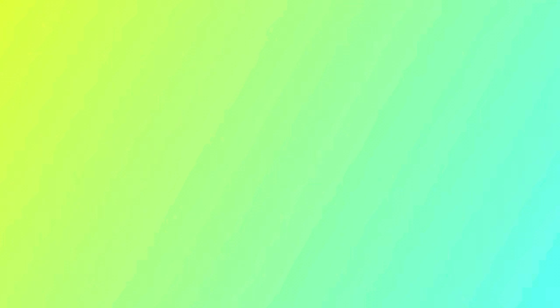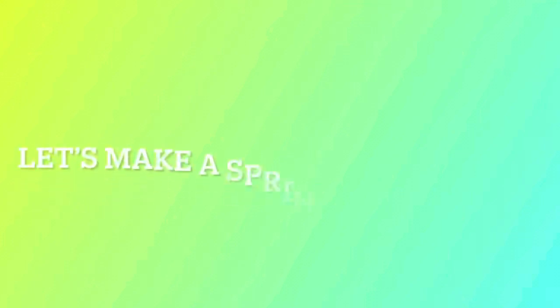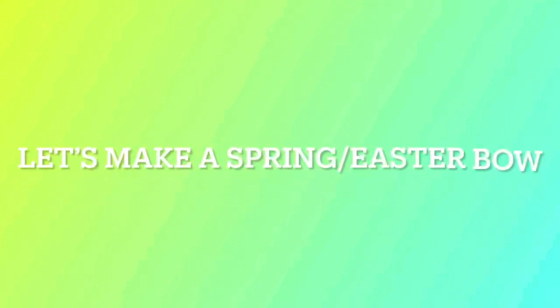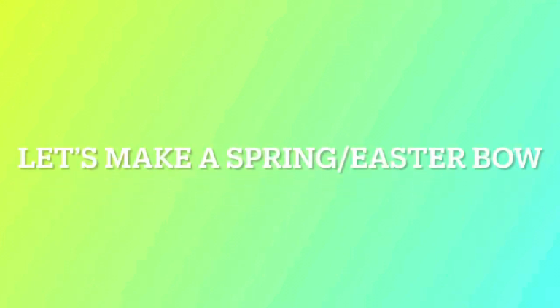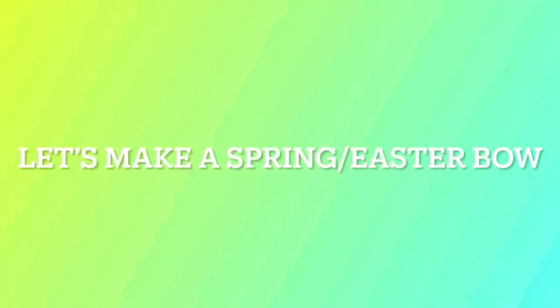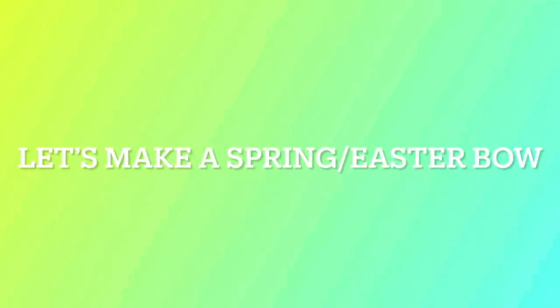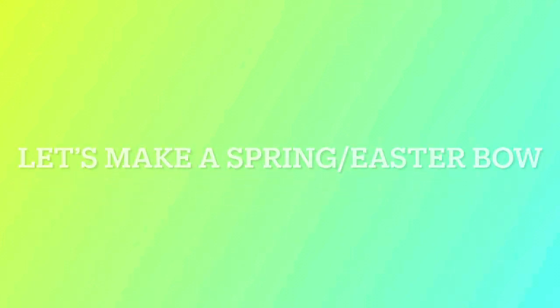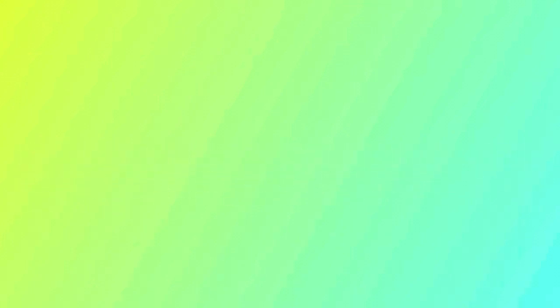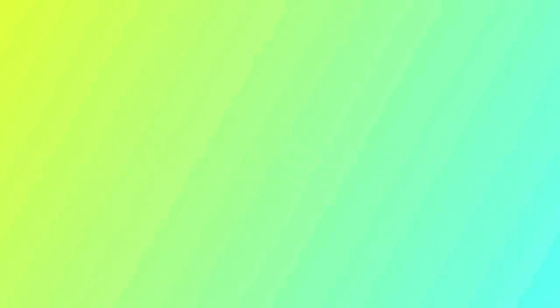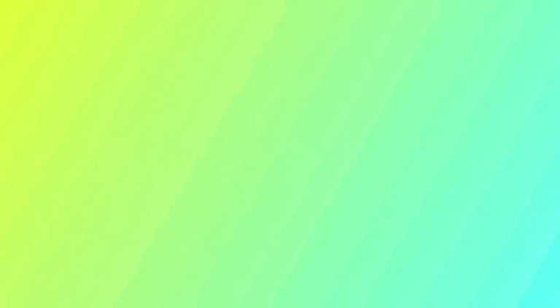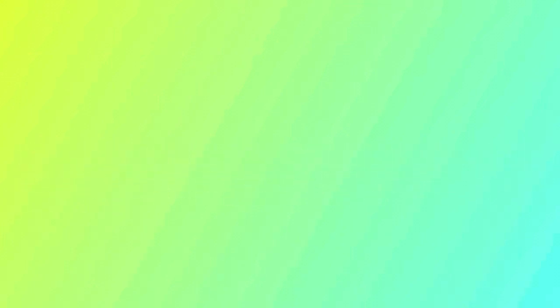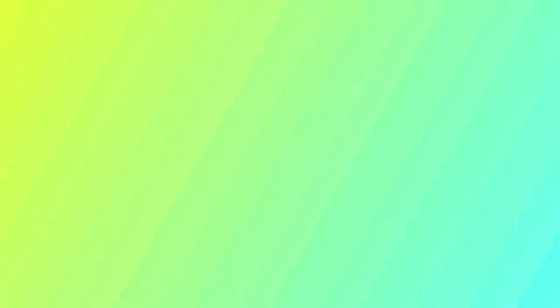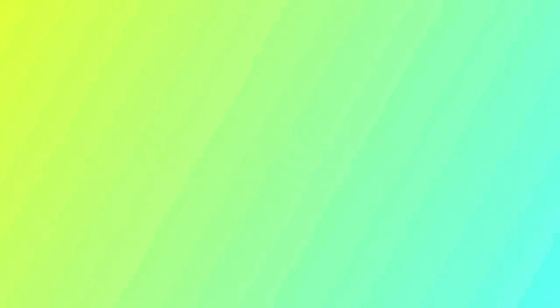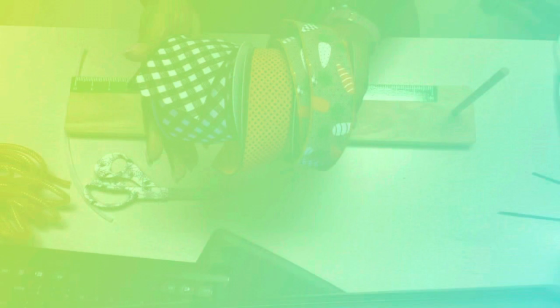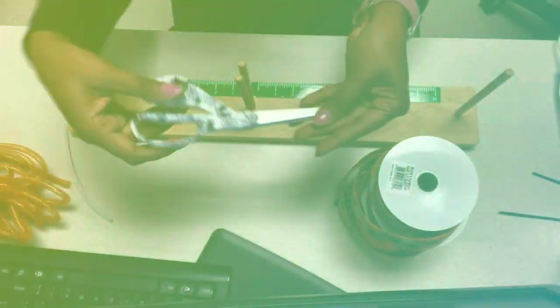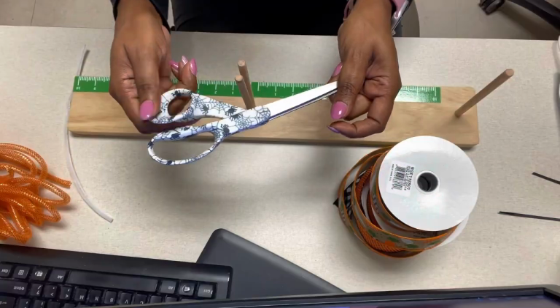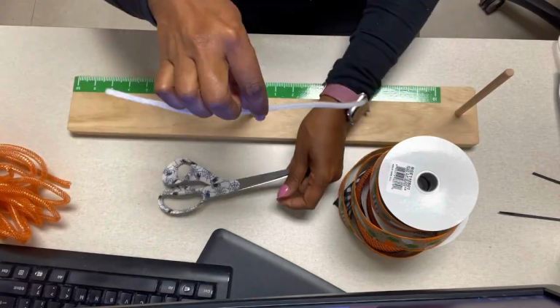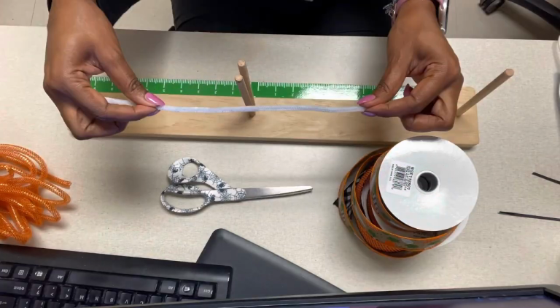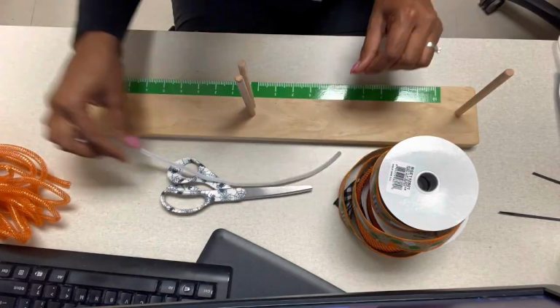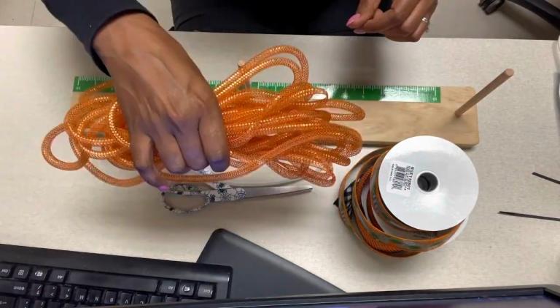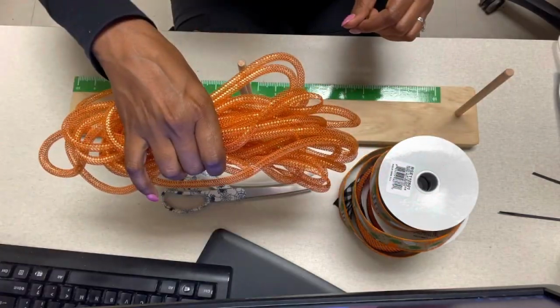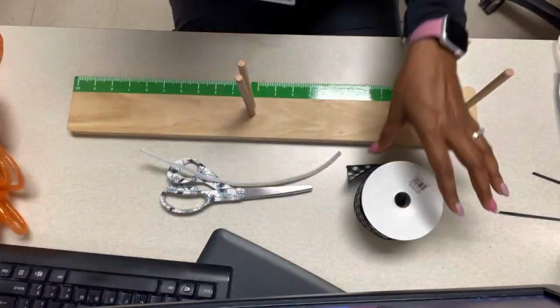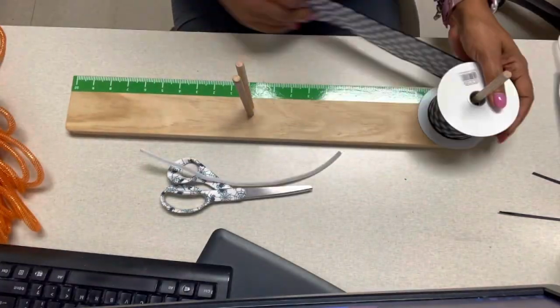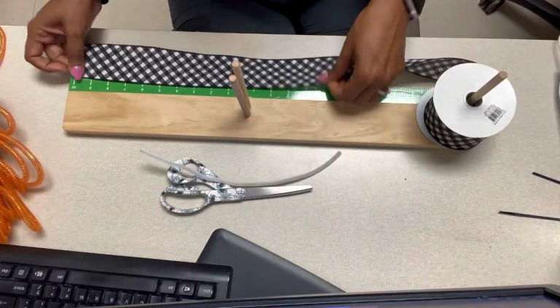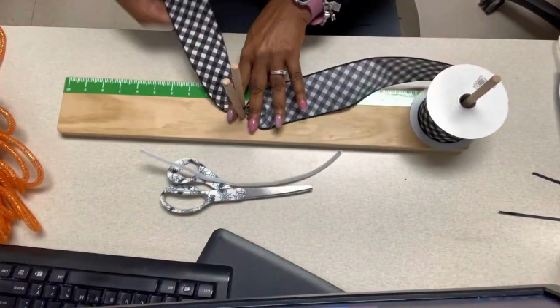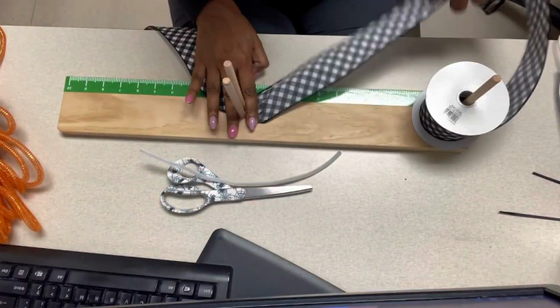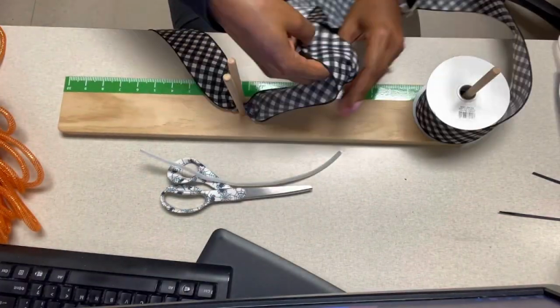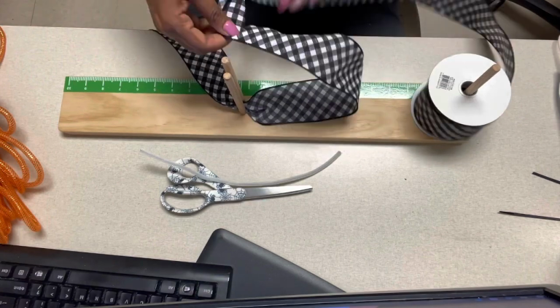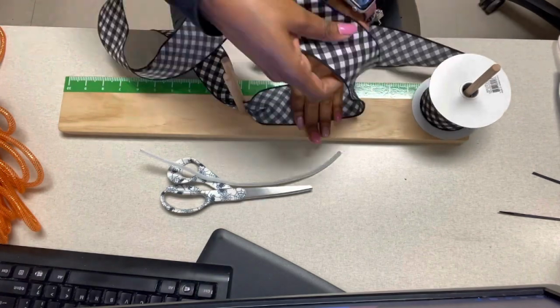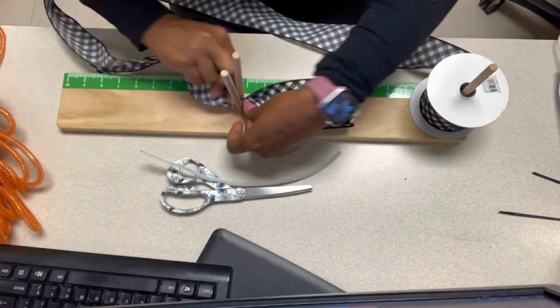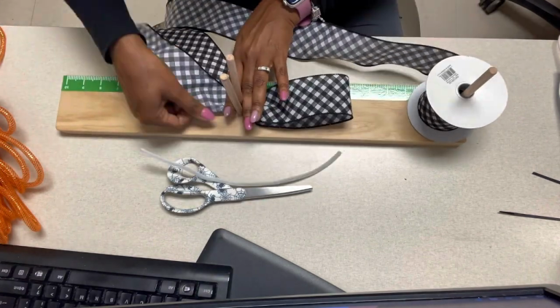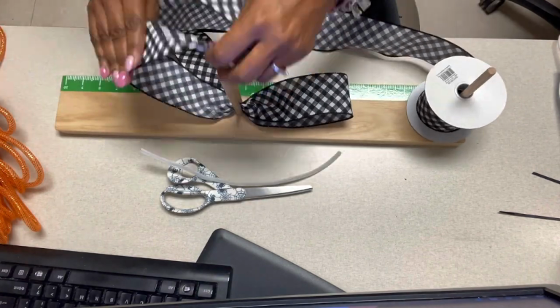Hey guys, it's Rhonda. Let's make a spring Easter bow. You'll need some ribbon, scissors, pipe cleaner, tubing, and a bow maker.